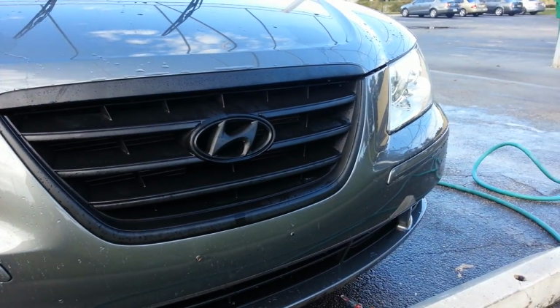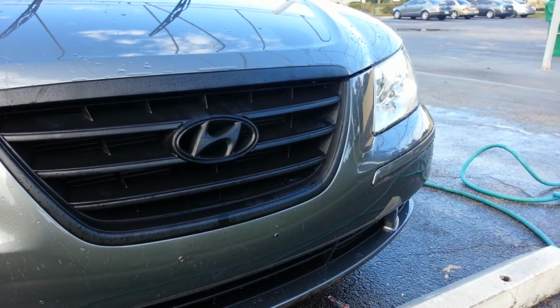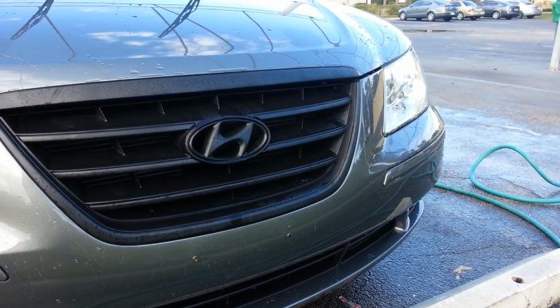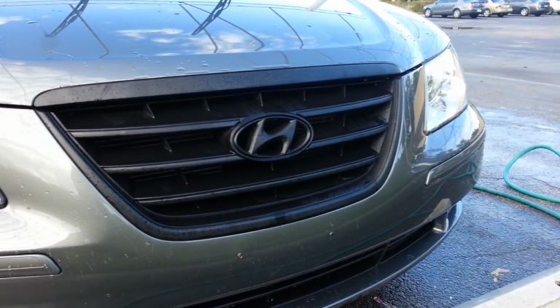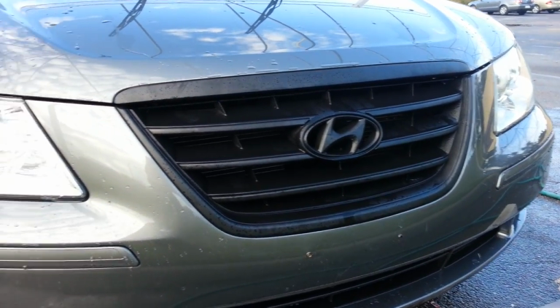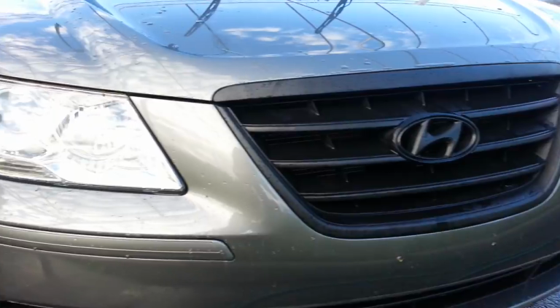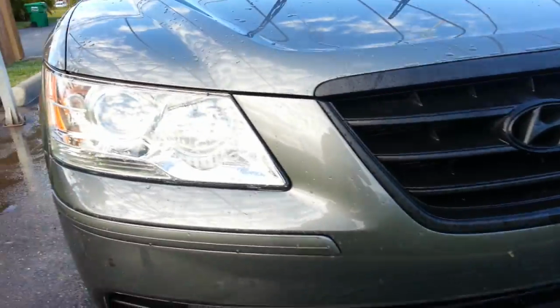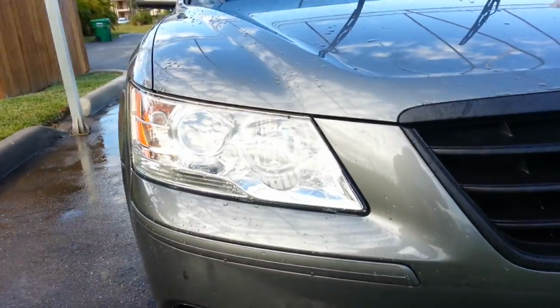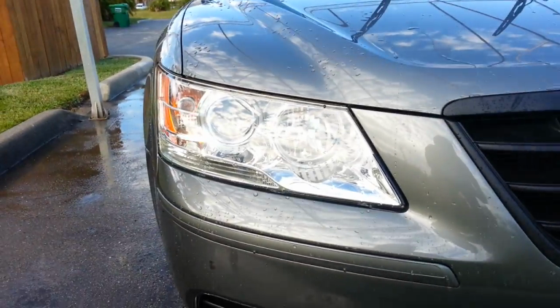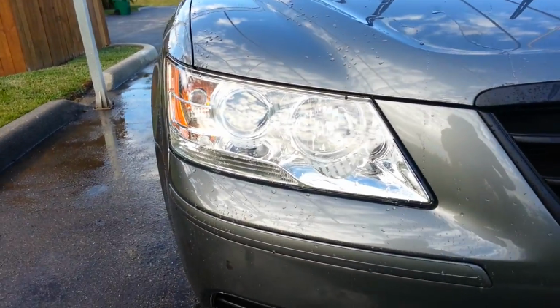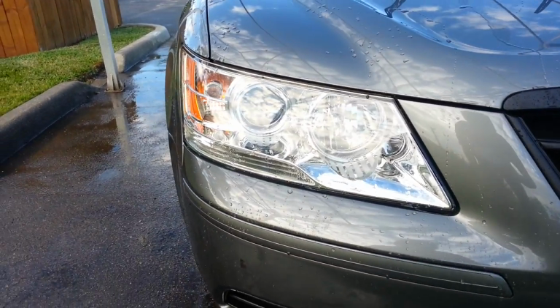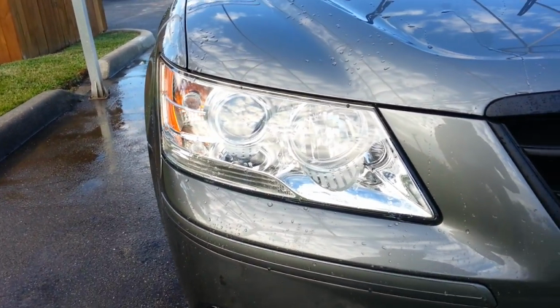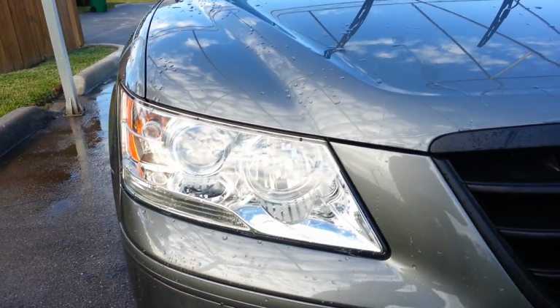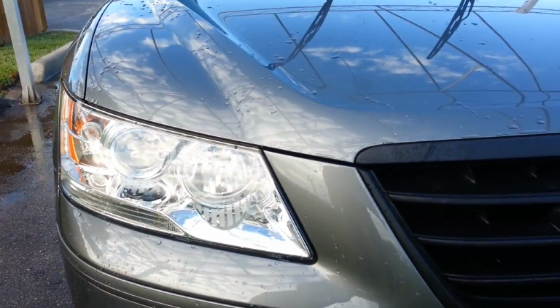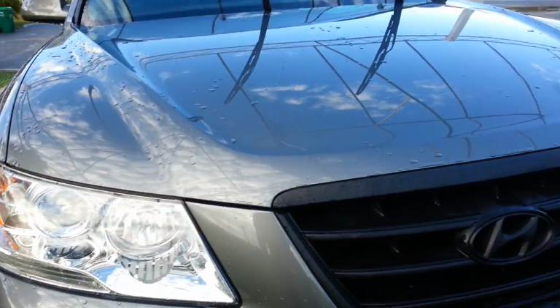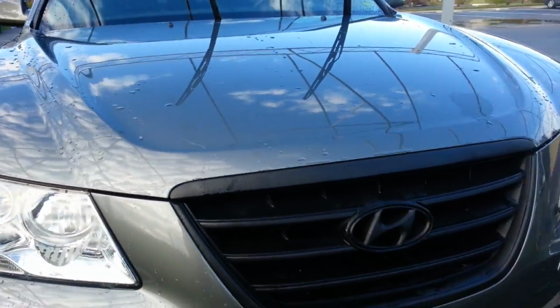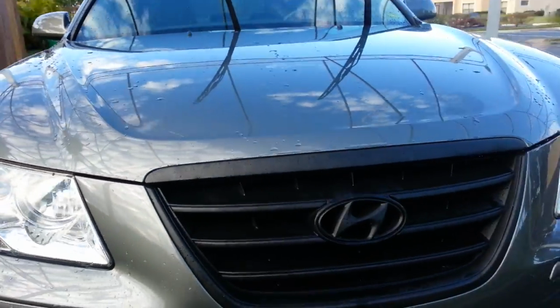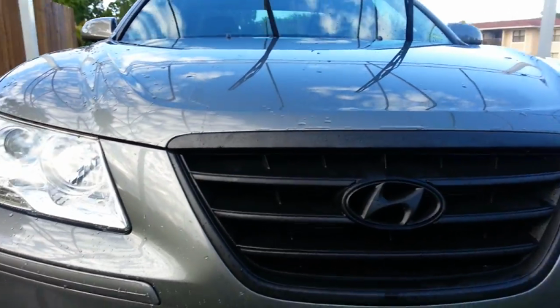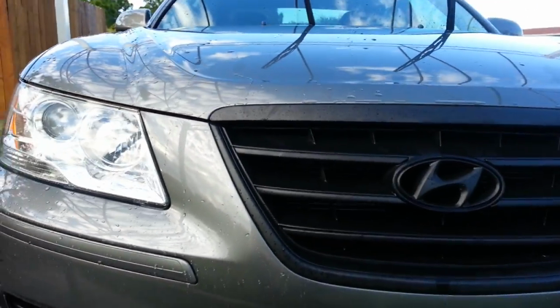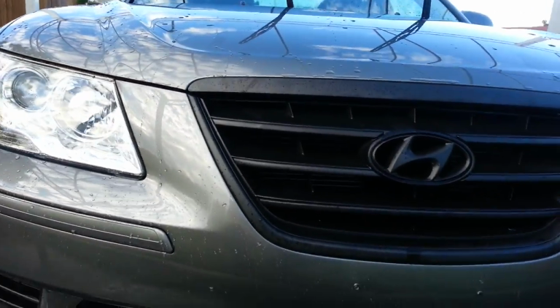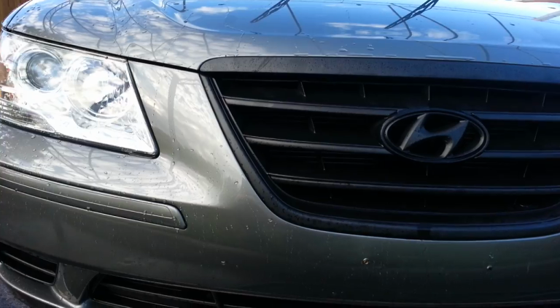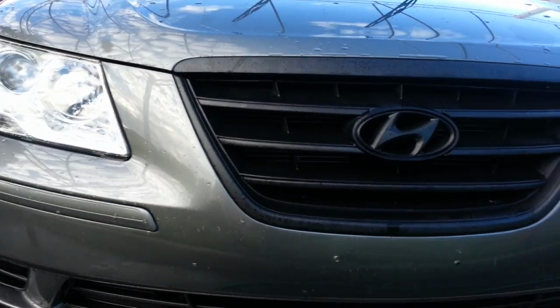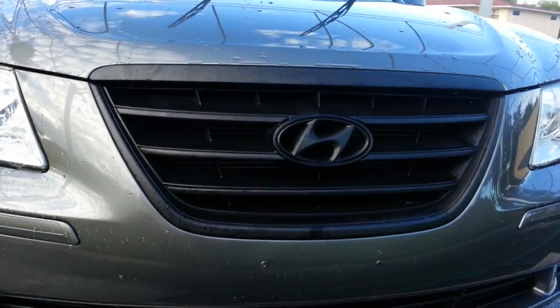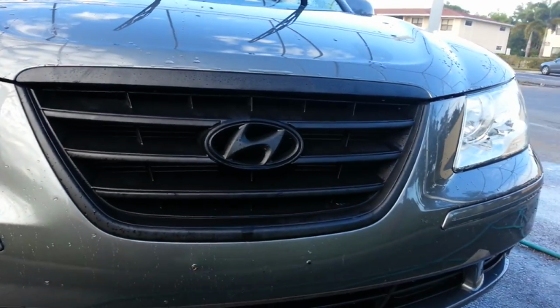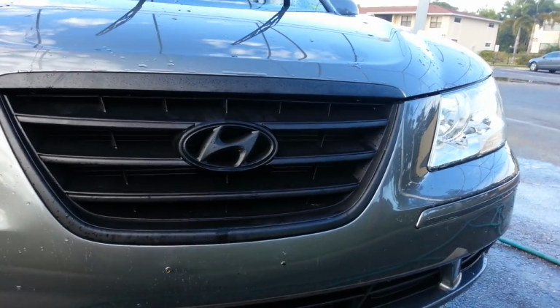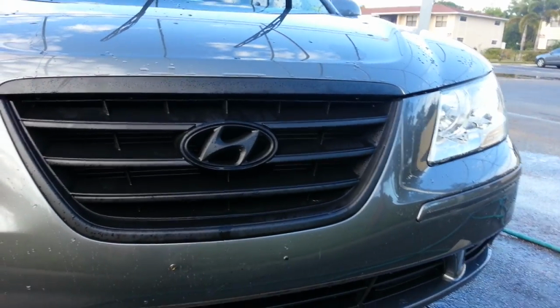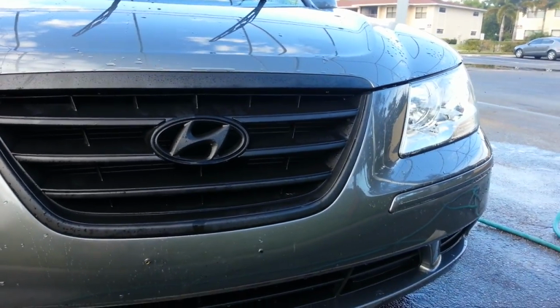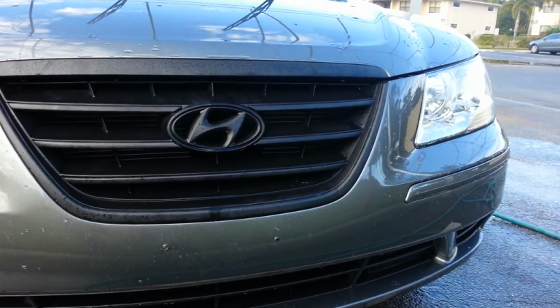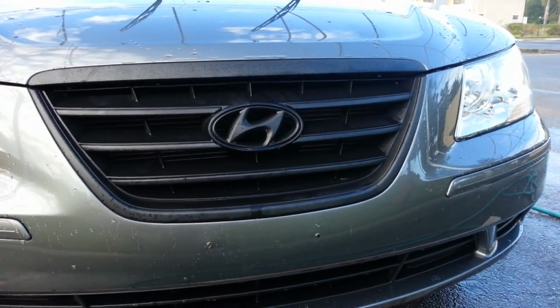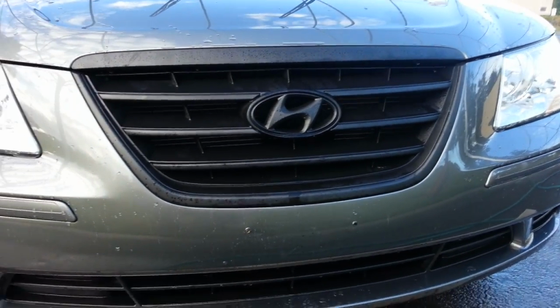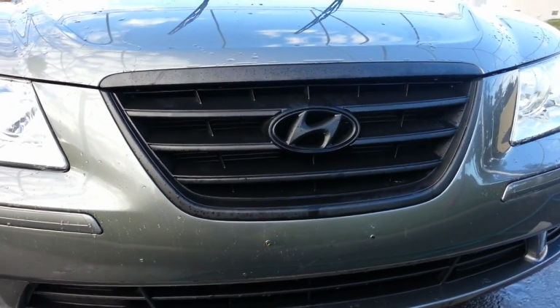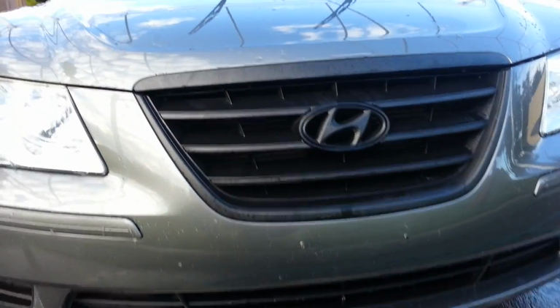So yeah, that is pretty much my video of my 2009 Hyundai Sonata and the Plasti Dip job I did. Let me know what you guys think about it. I think it came out pretty nice, but that's it. Thanks for watching.